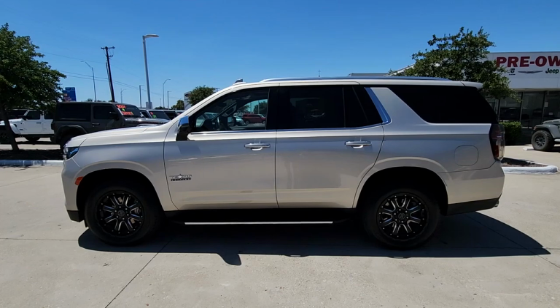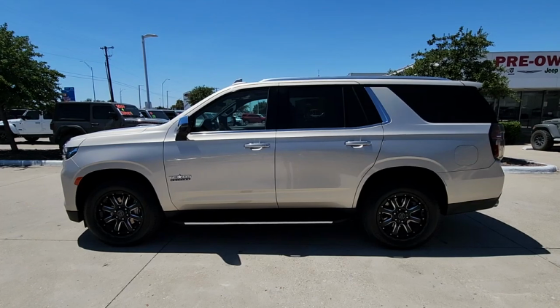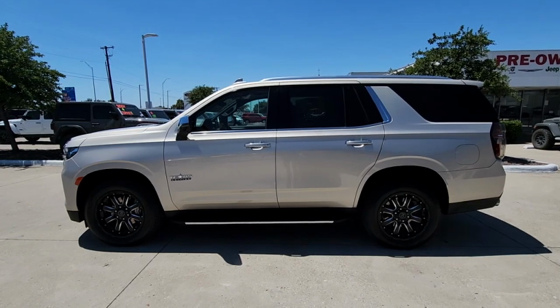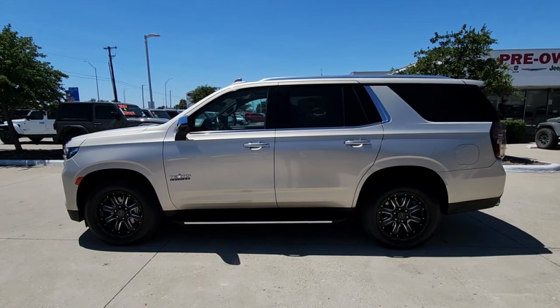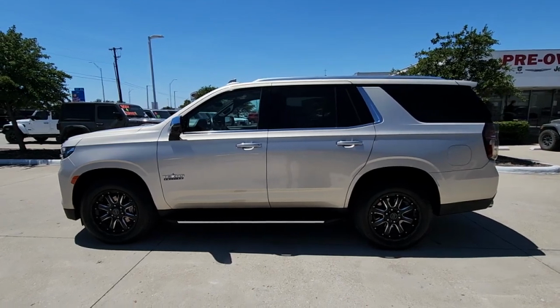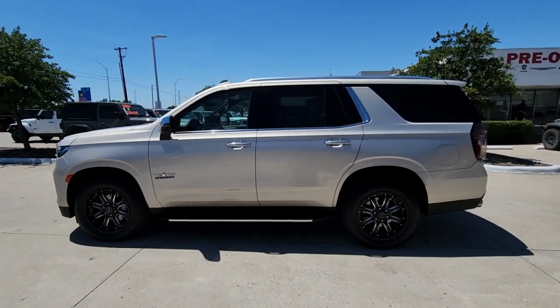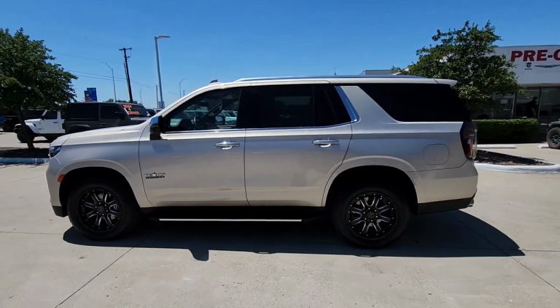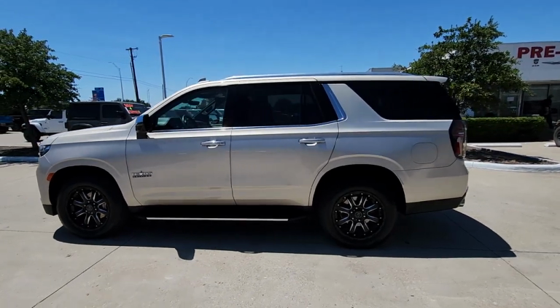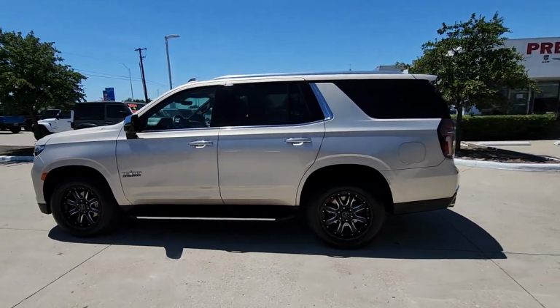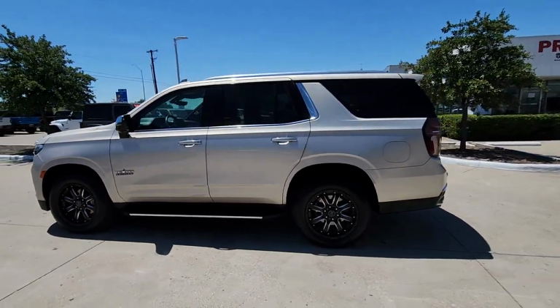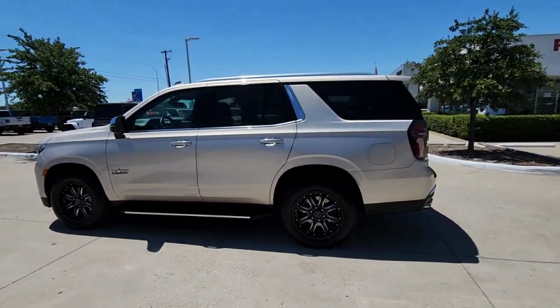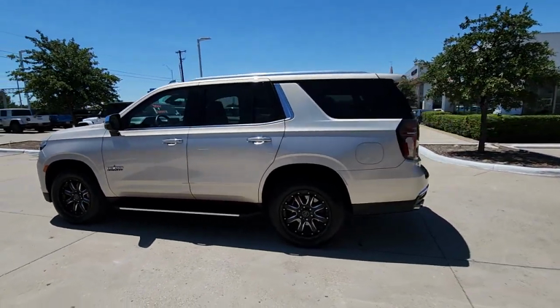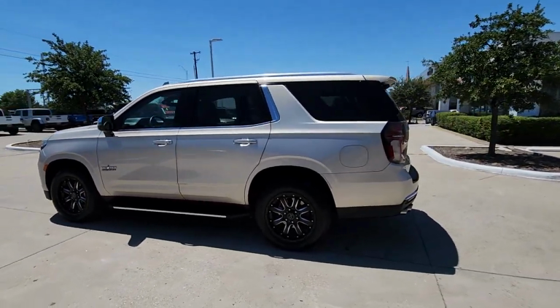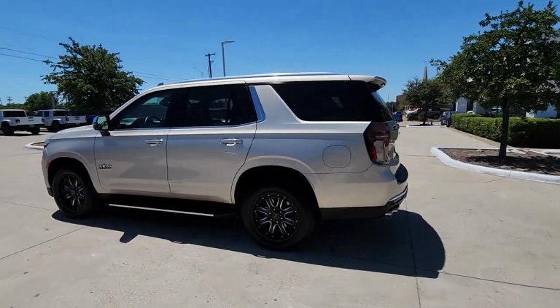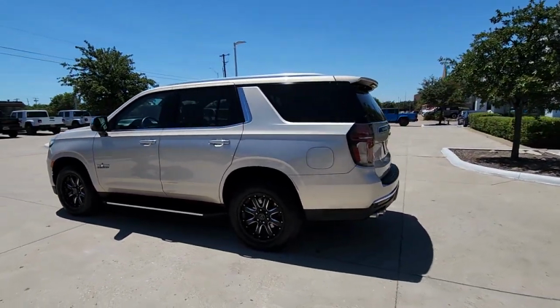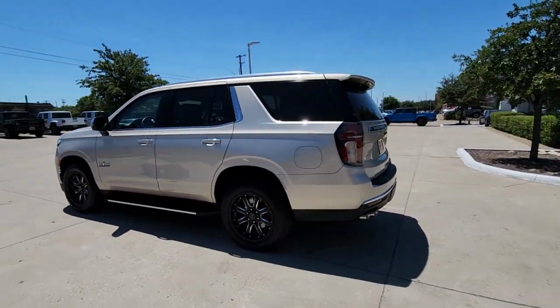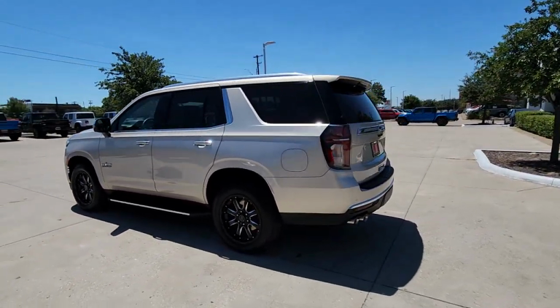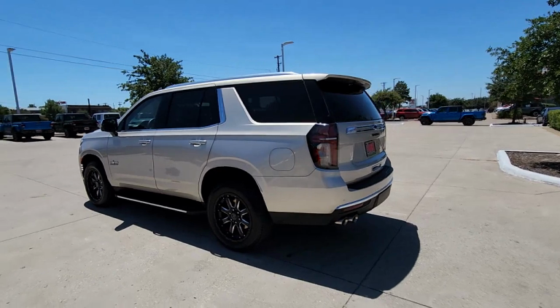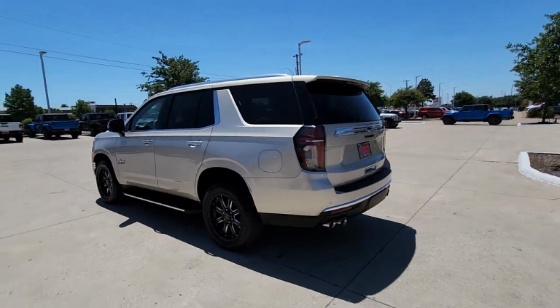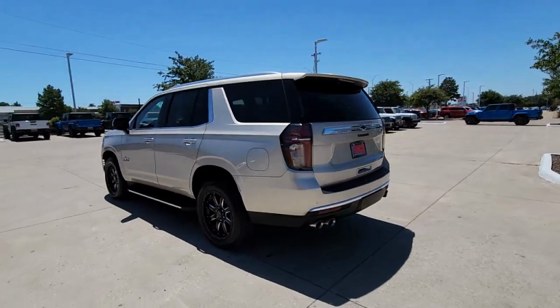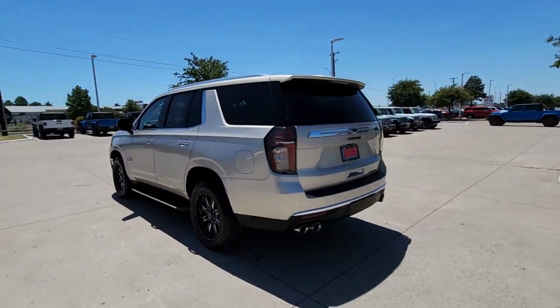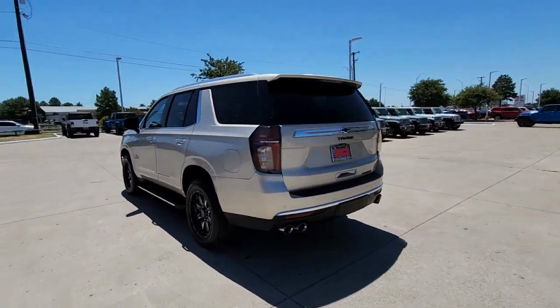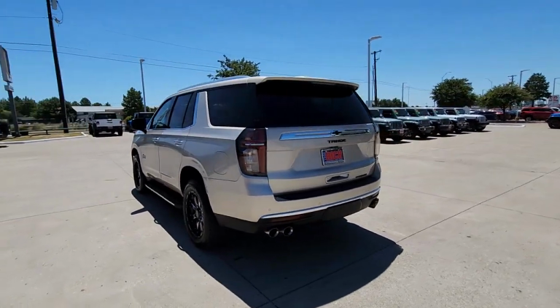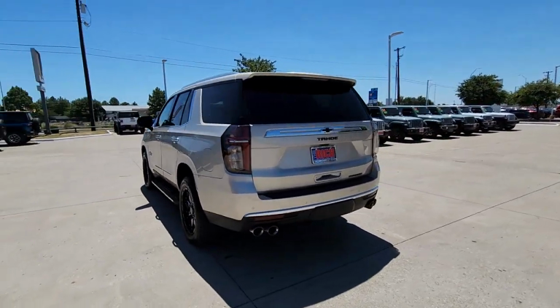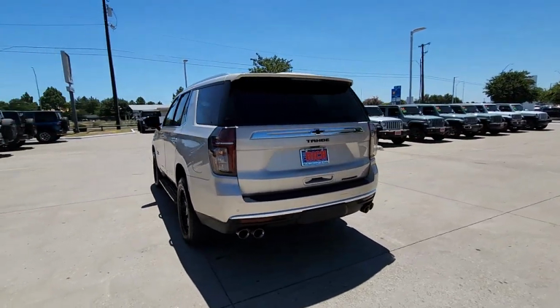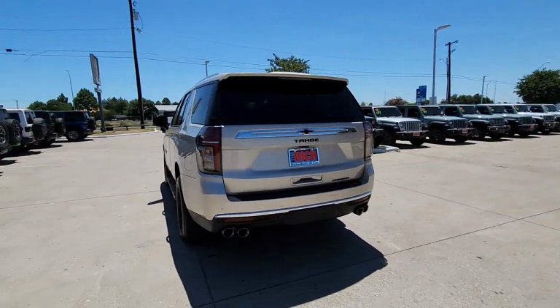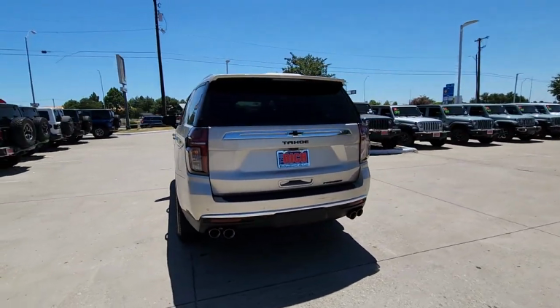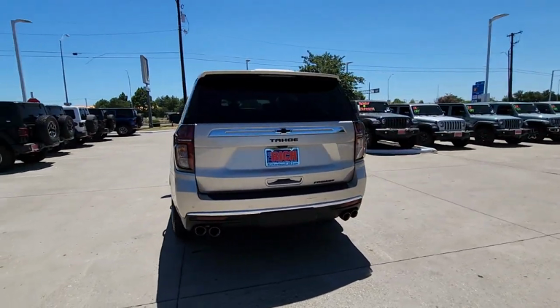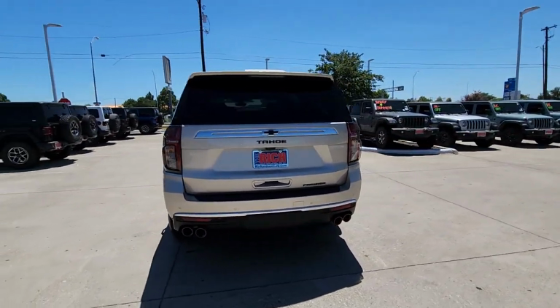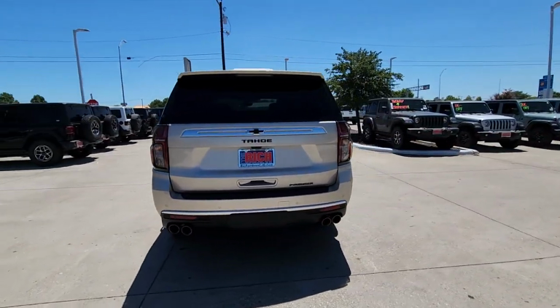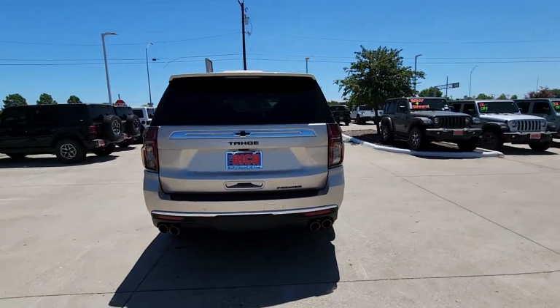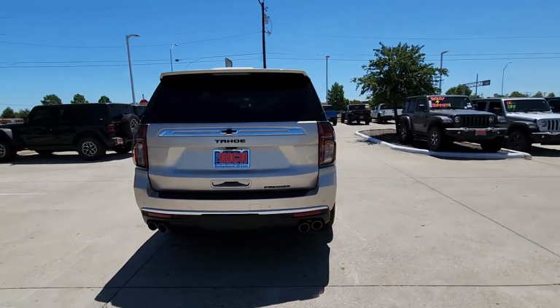Here is a wonderful 2021 Chevrolet Tahoe. With less than 50,000 miles on the odometer, this vehicle provides excellent value.